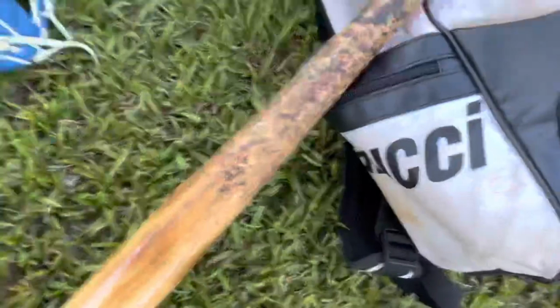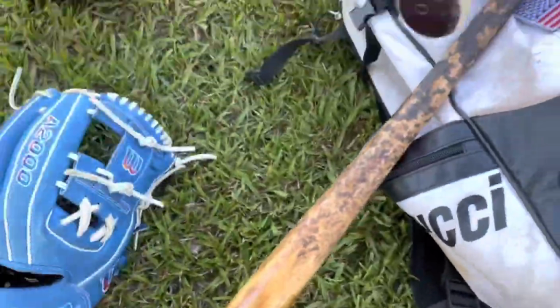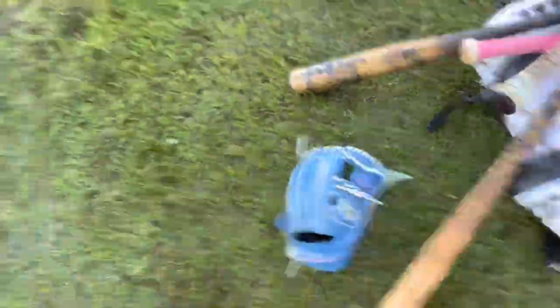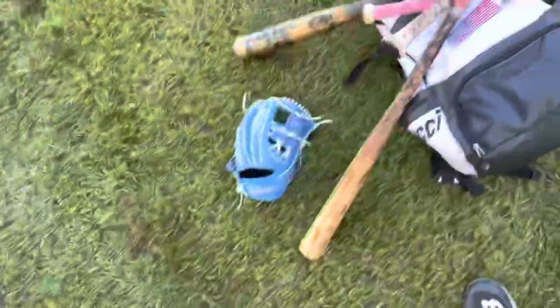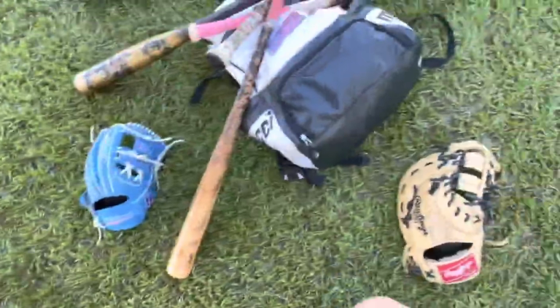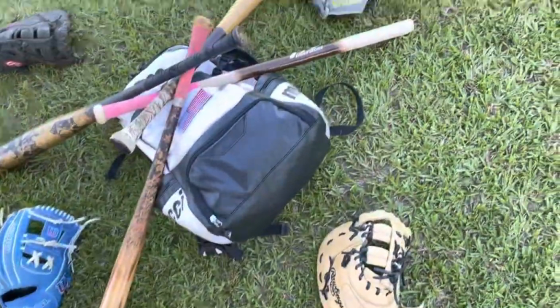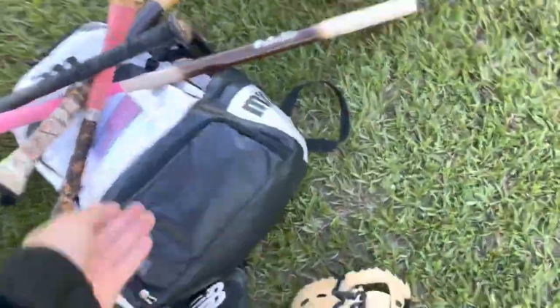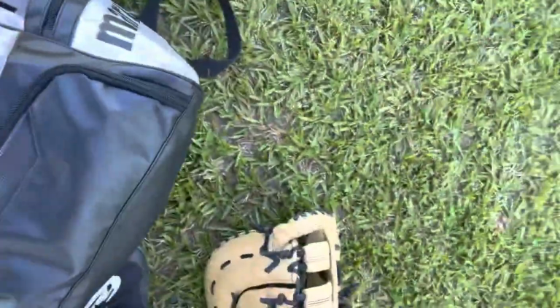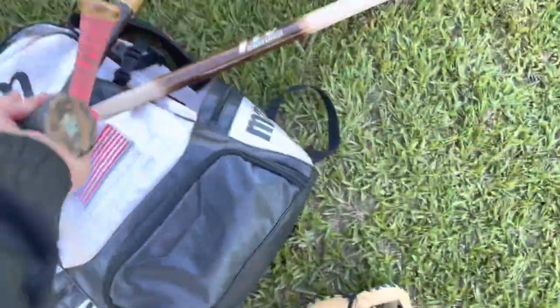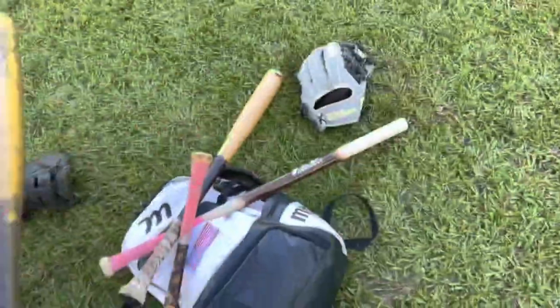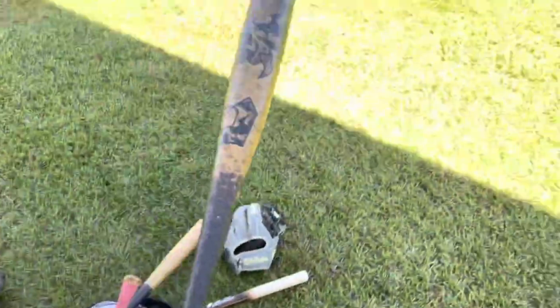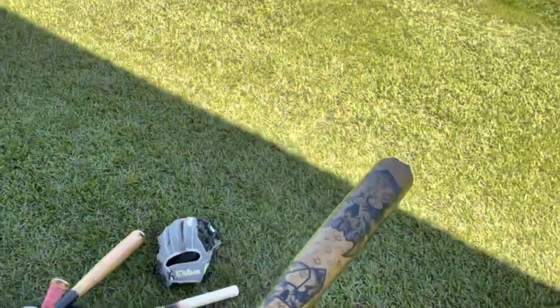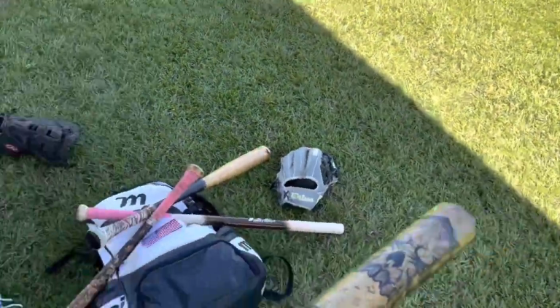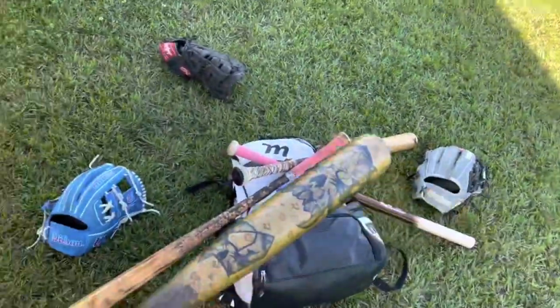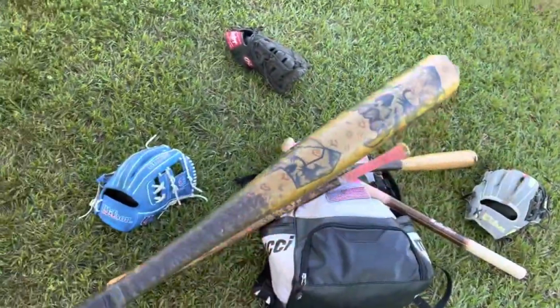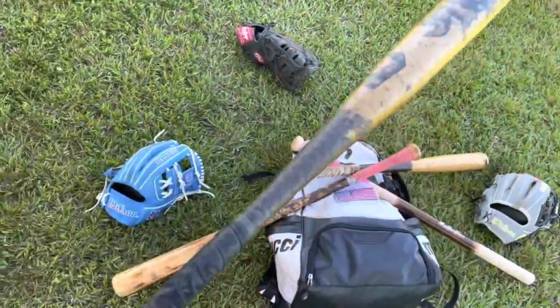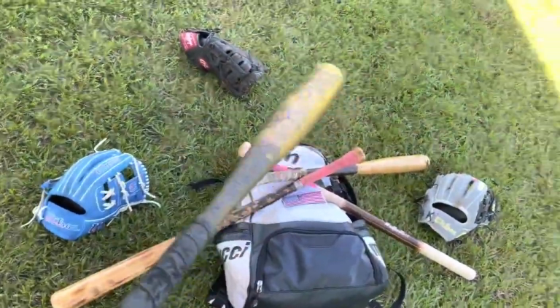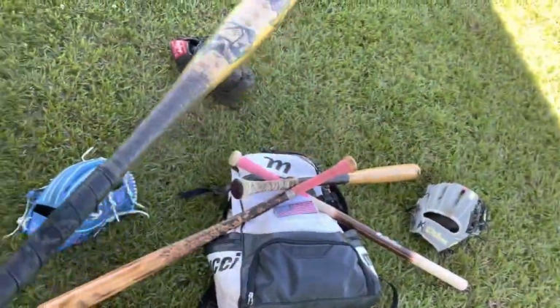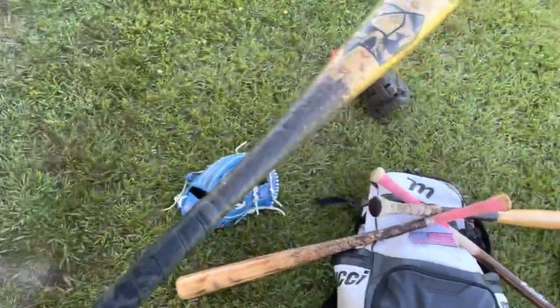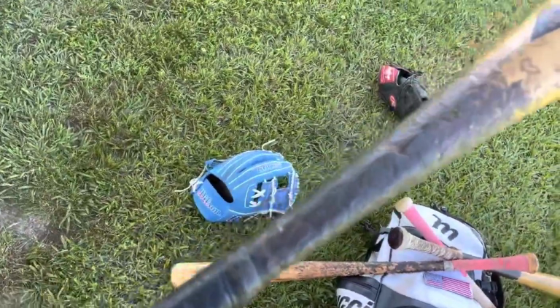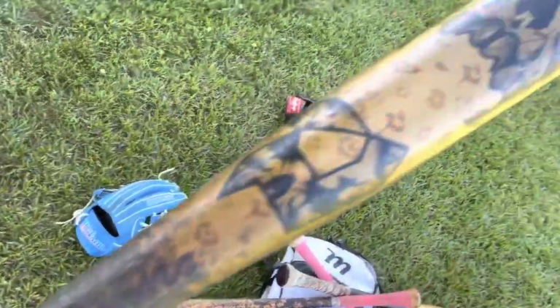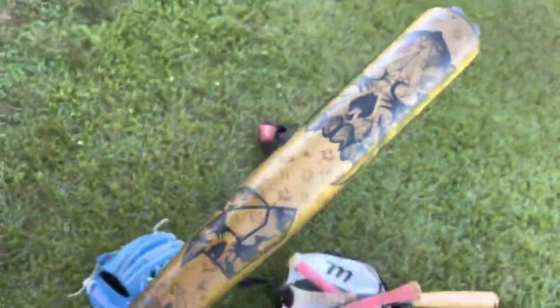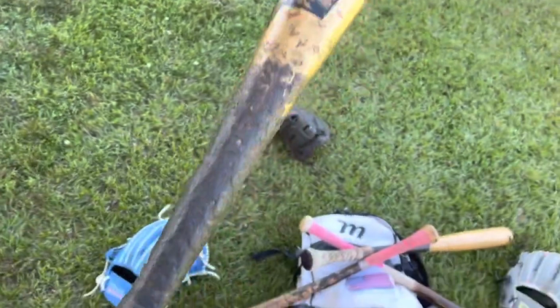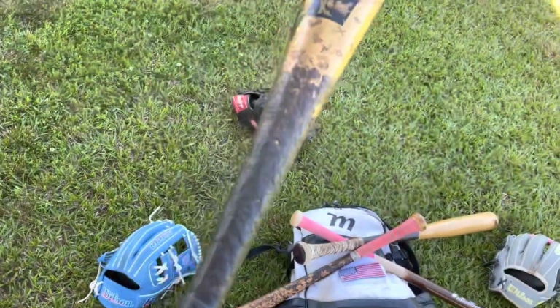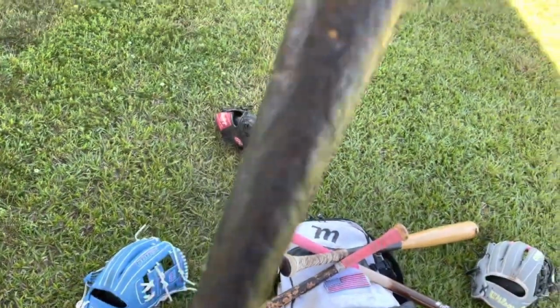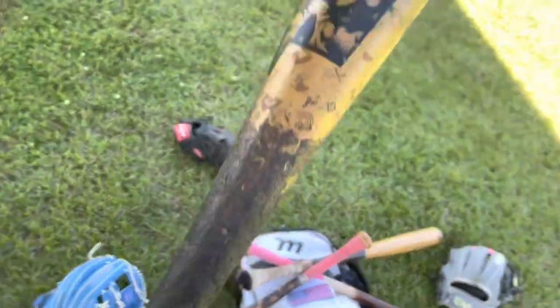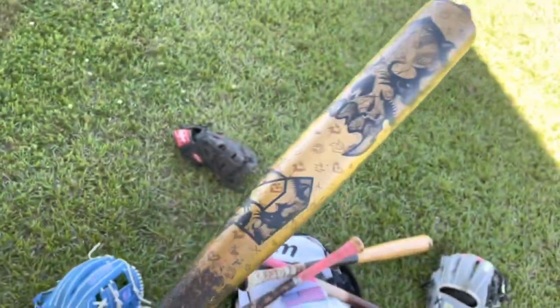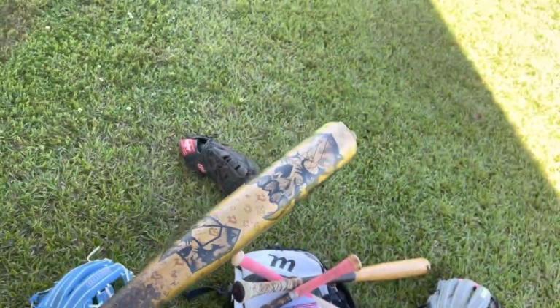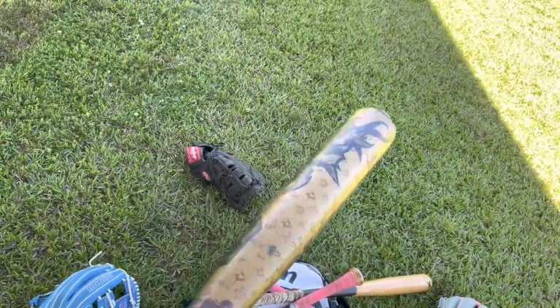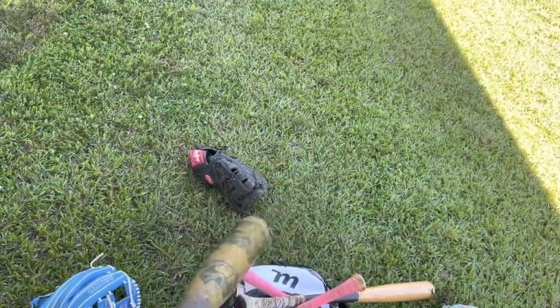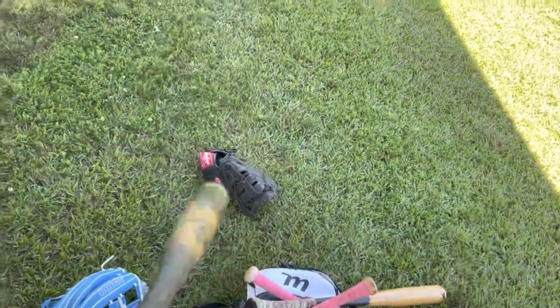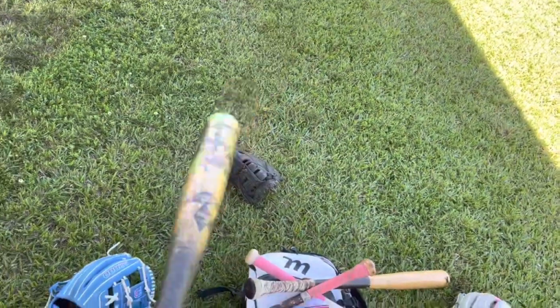Next, we got the bats. First, we got the Gamer bat. Got the Voodoo 1 in the gold version. Pintar. 2023 Voodoo. Clean. It tanks.